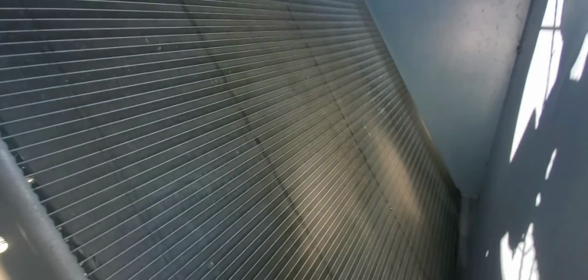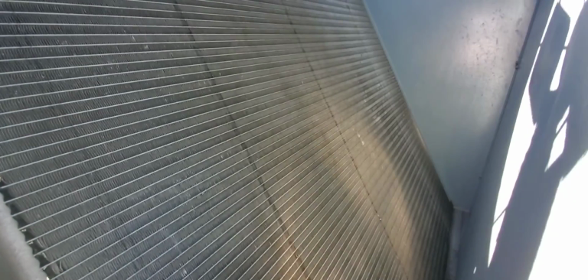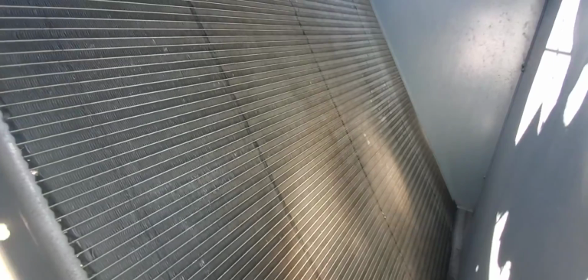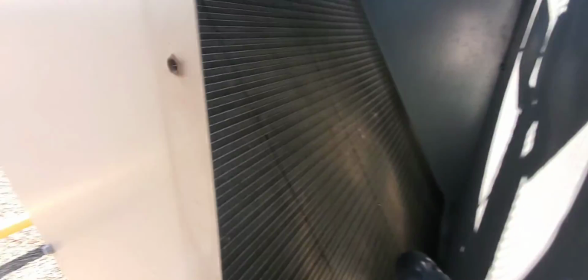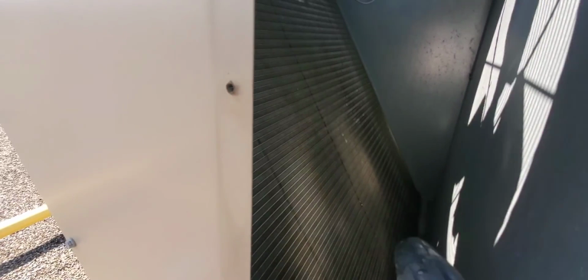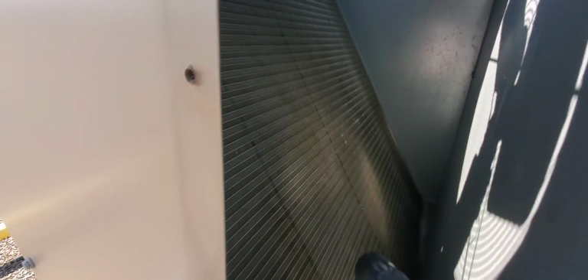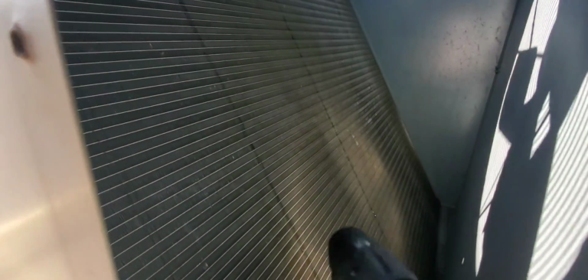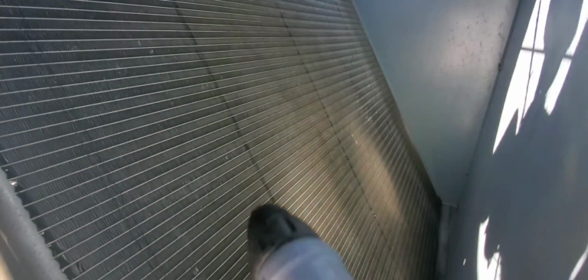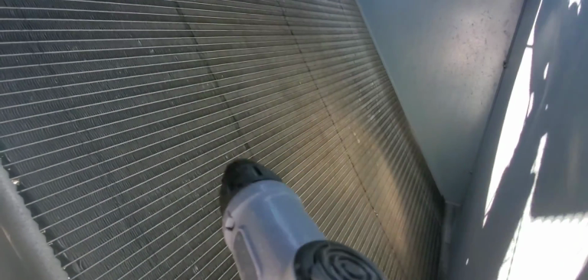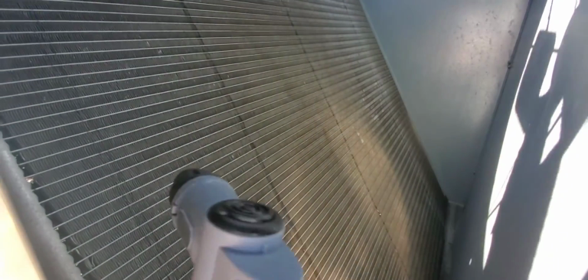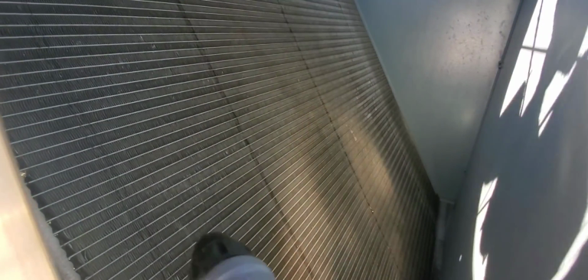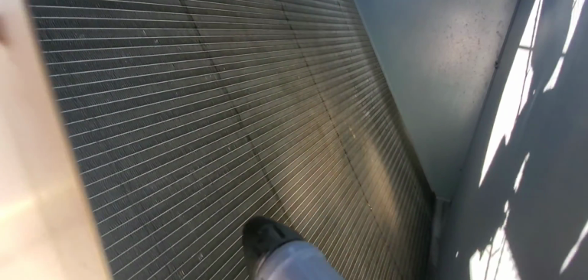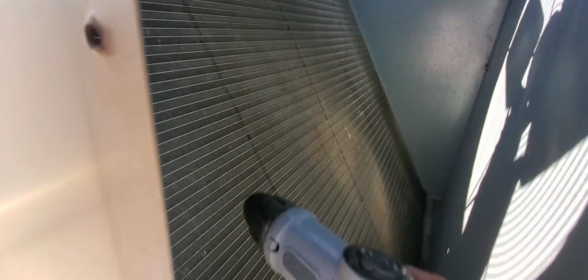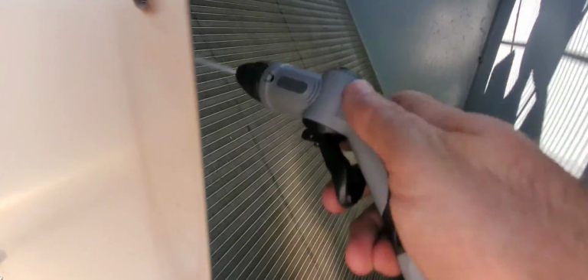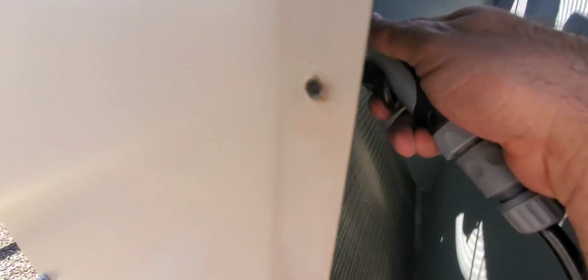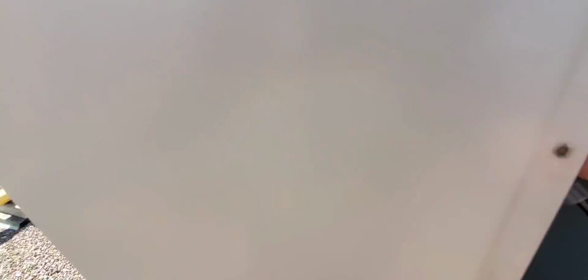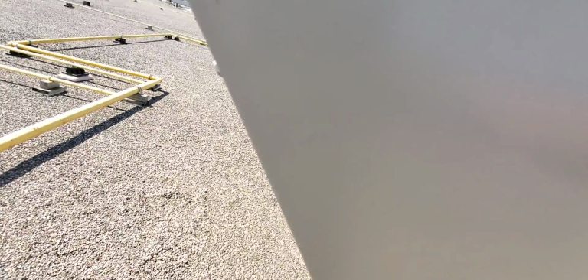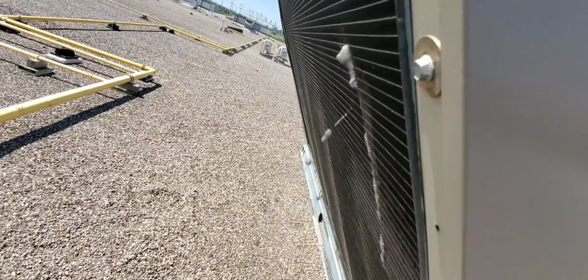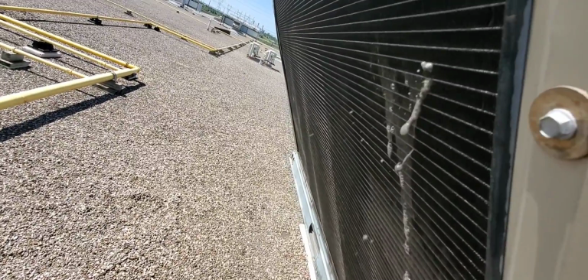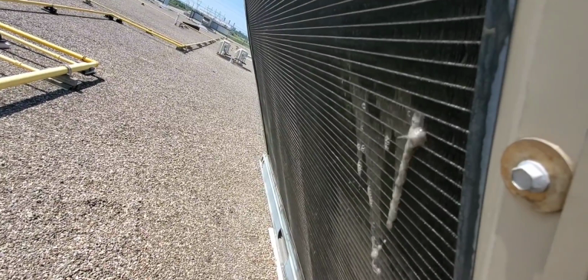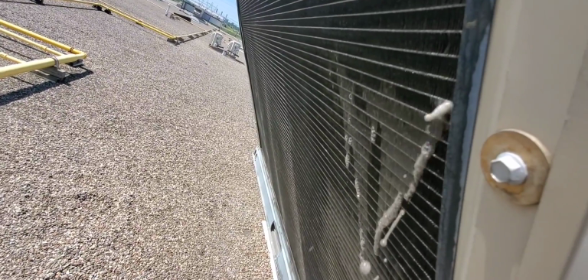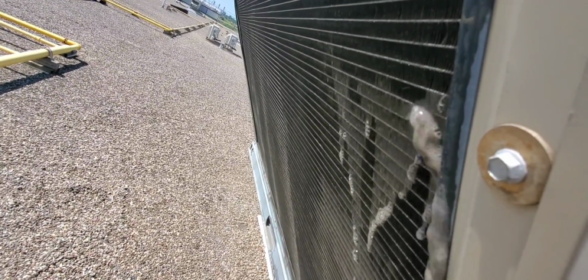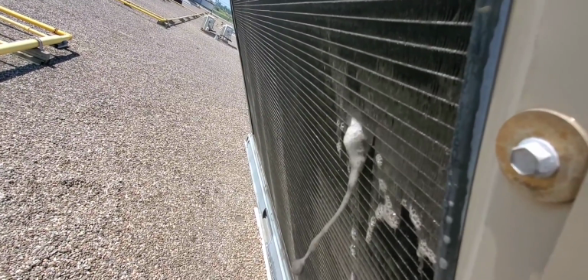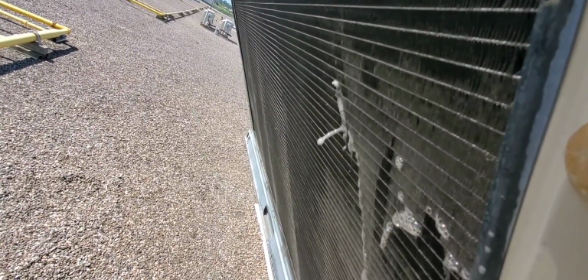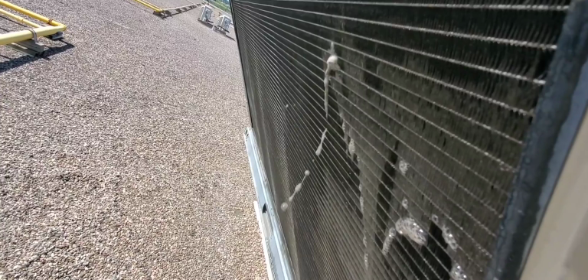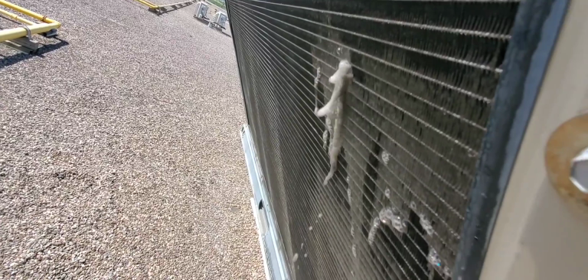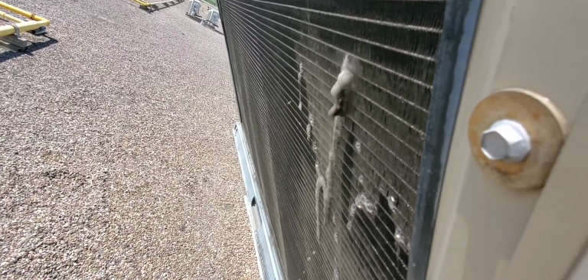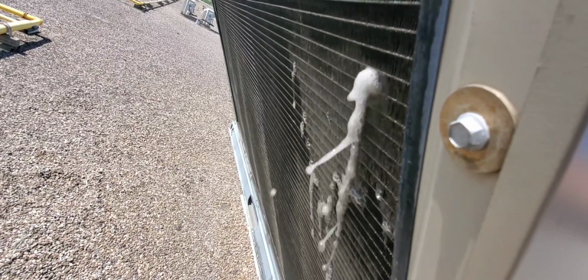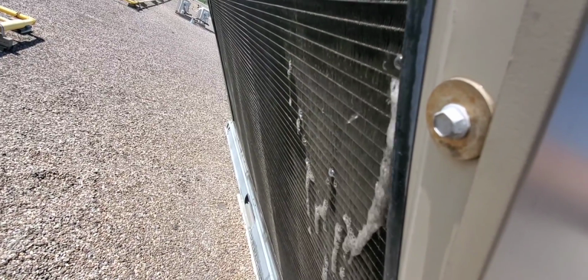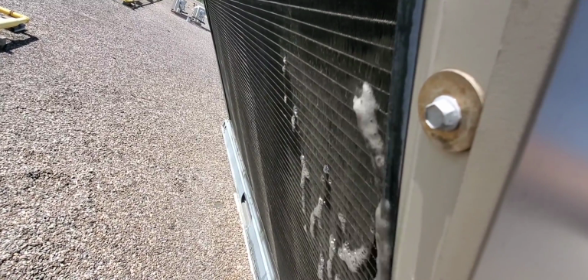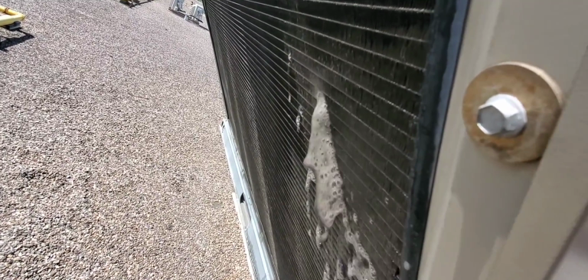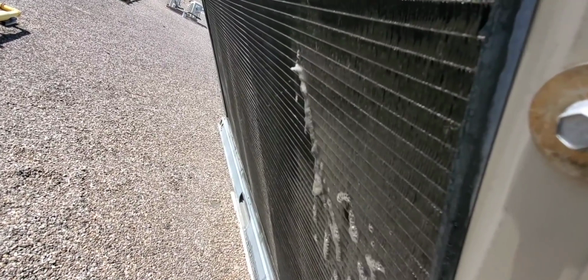Now we're going inside the panel to clean from the inside out — push that dirt out. We're getting a good column of water through there and, as you can see, that water is dirty.